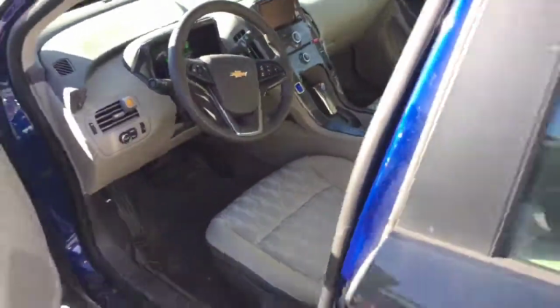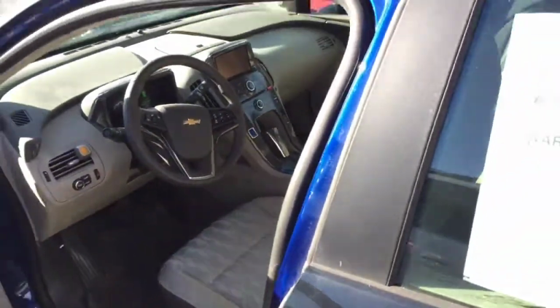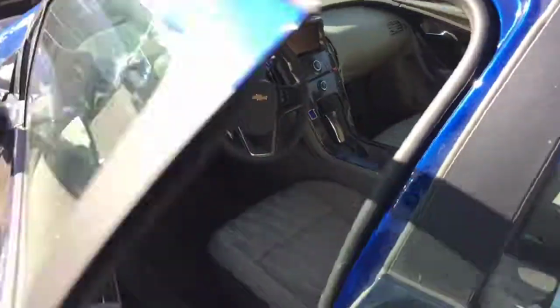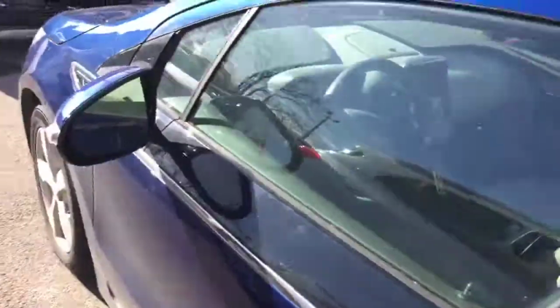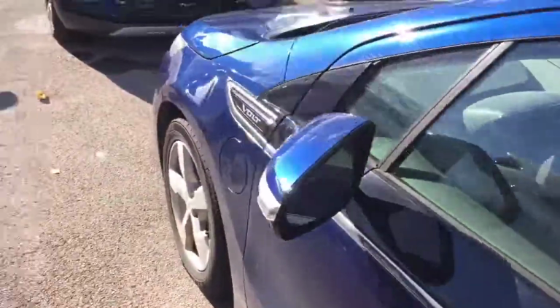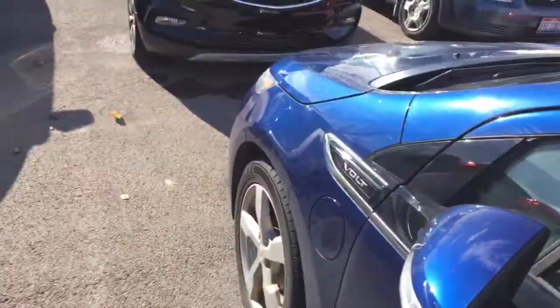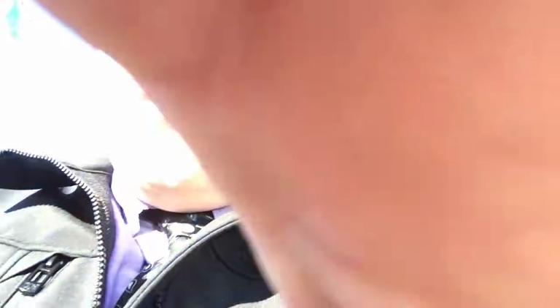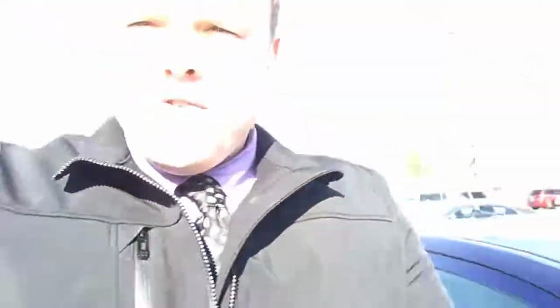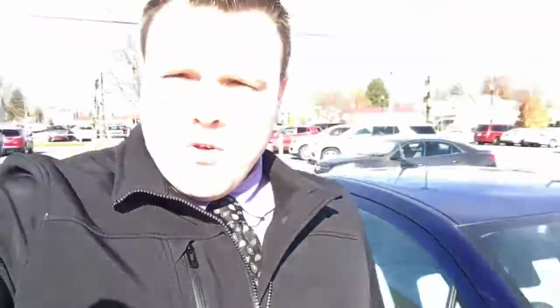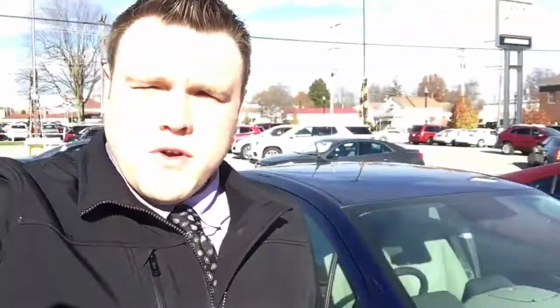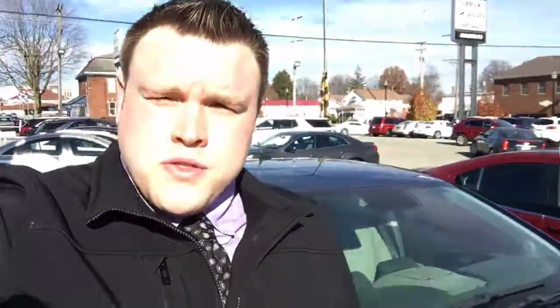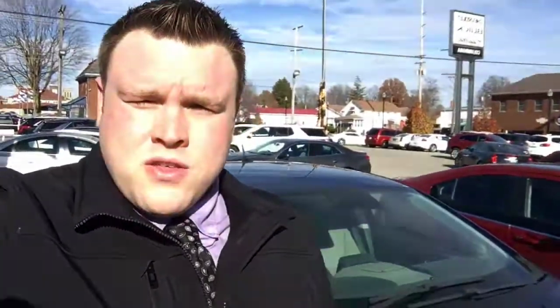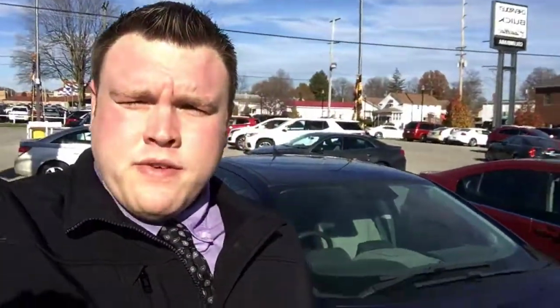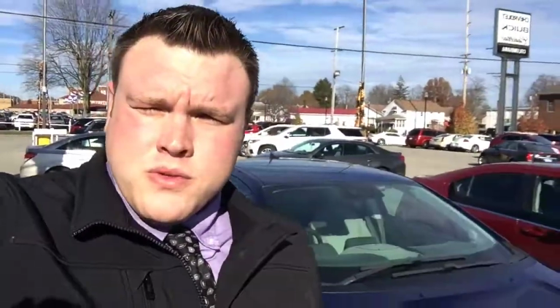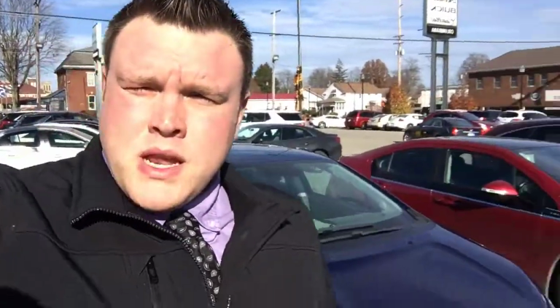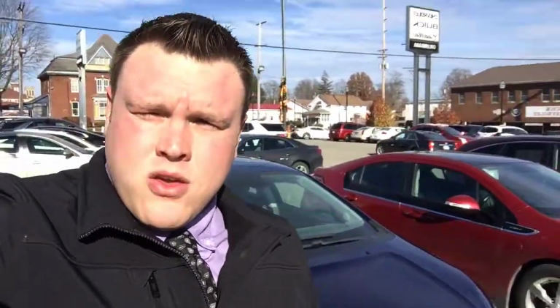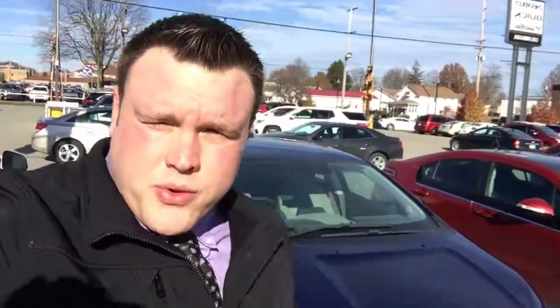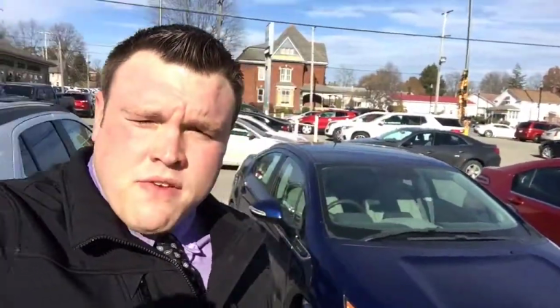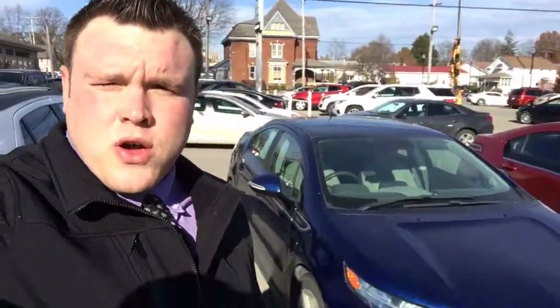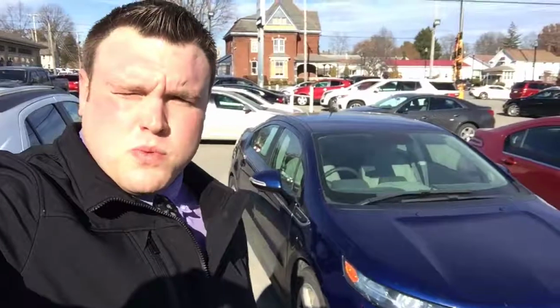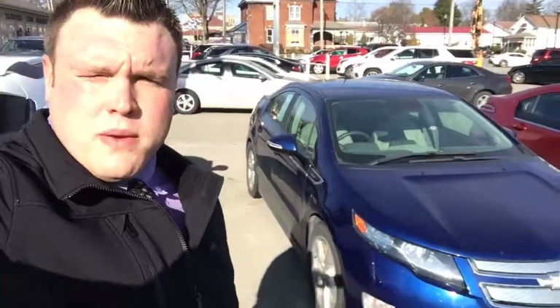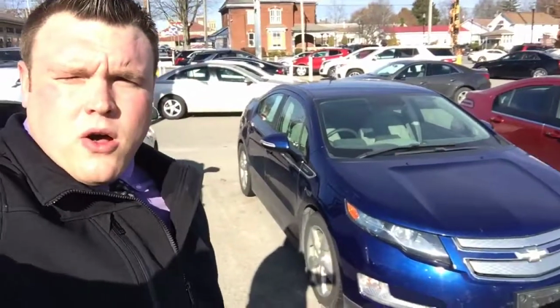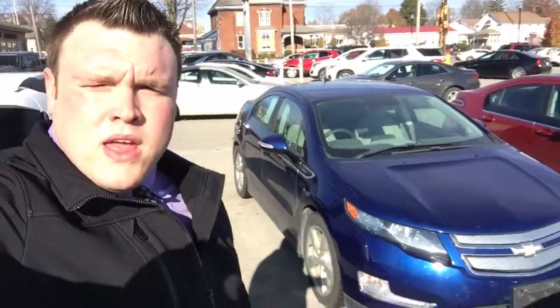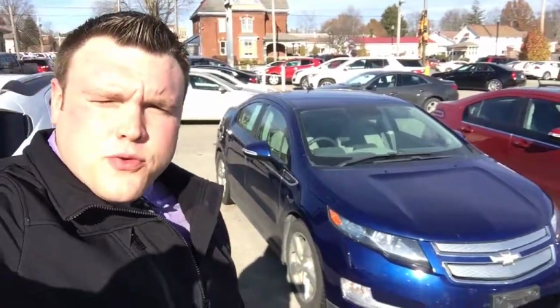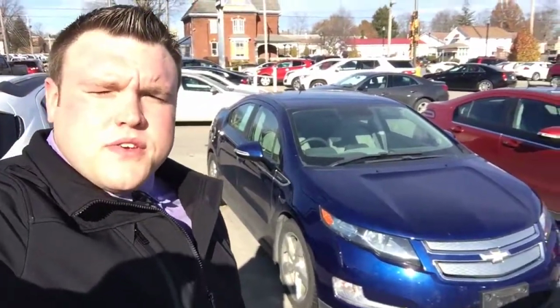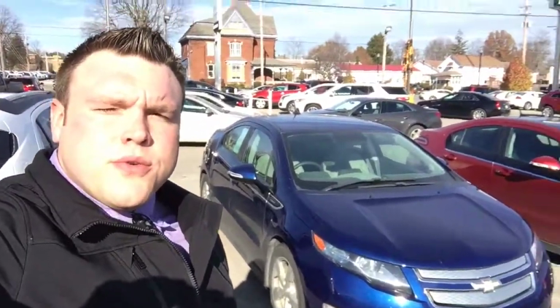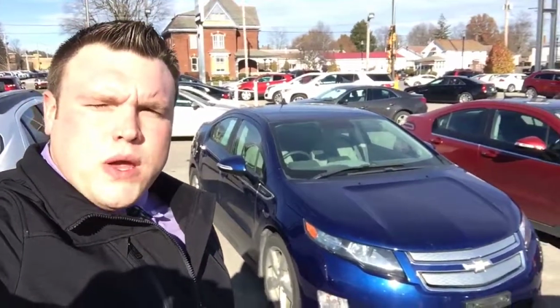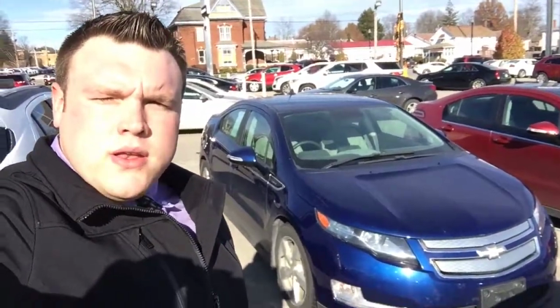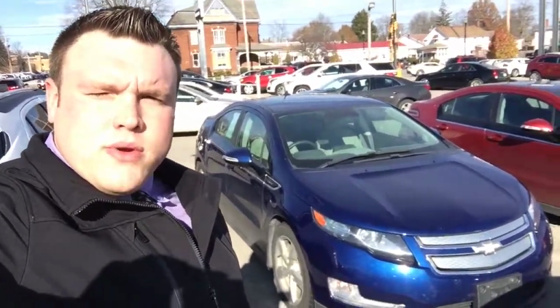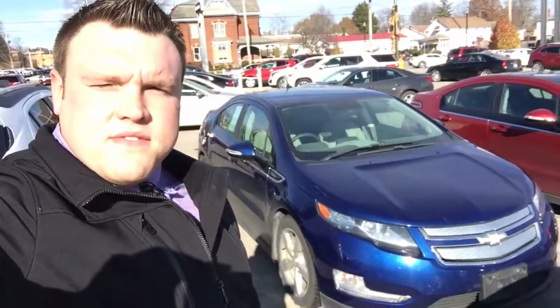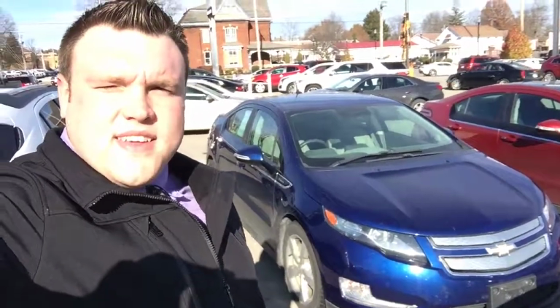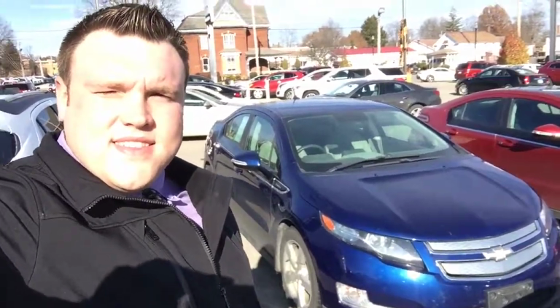Alright, so that was your quick showing of our 2013 Chevy Volt. My name is Gage Schlegel — if you have any questions, please do give me a call at 330-281-3756. Thanks.